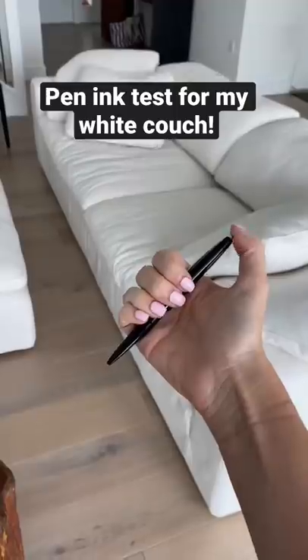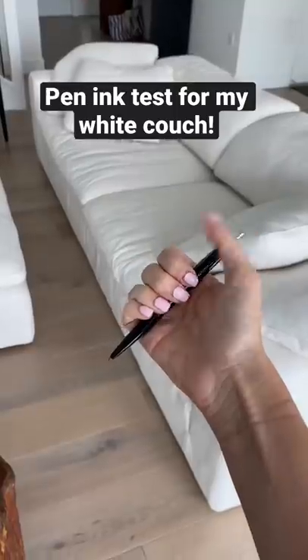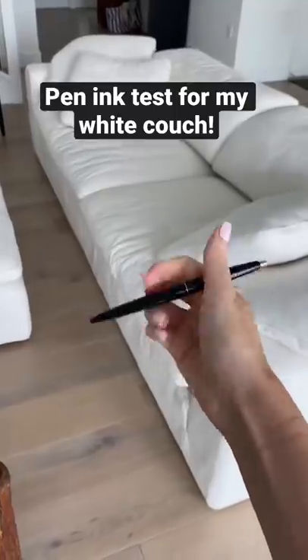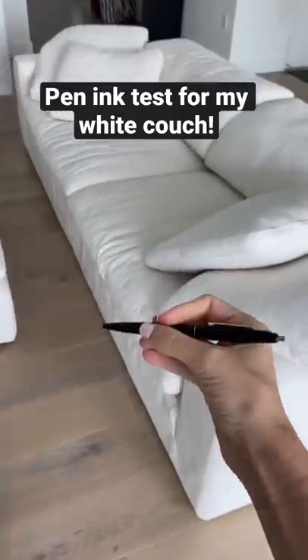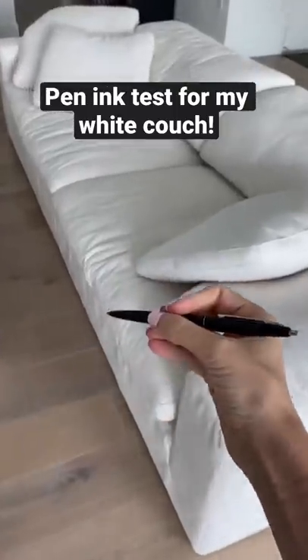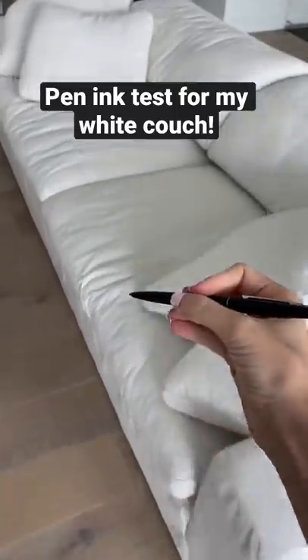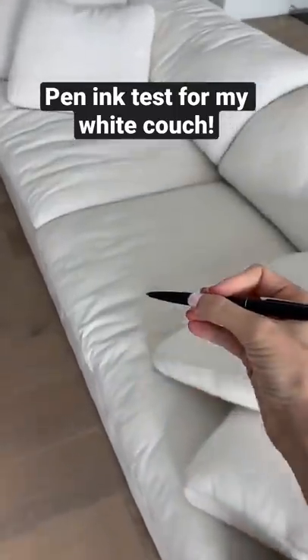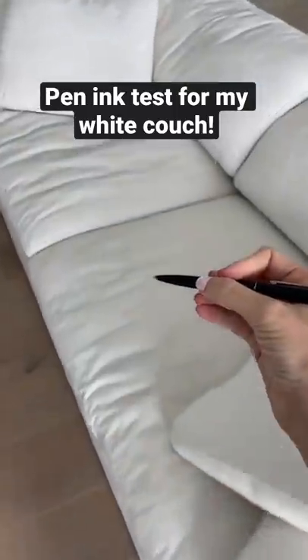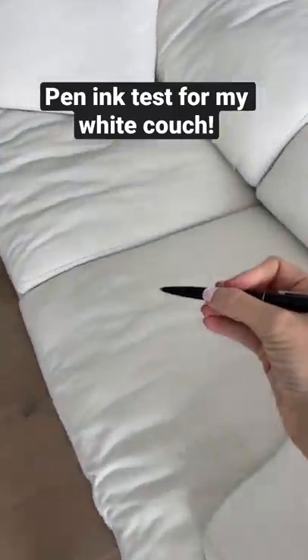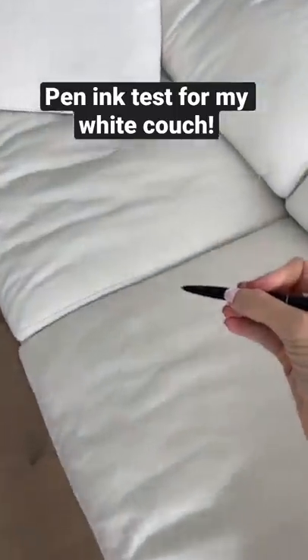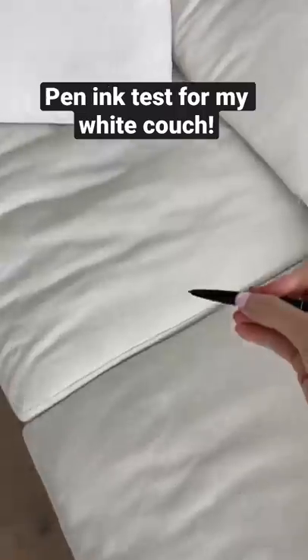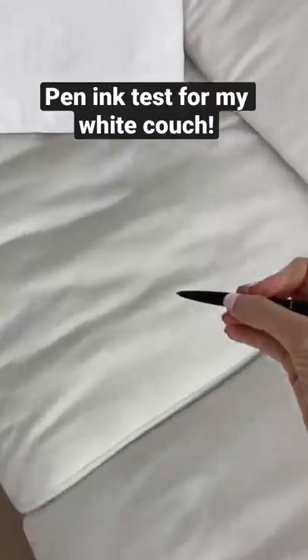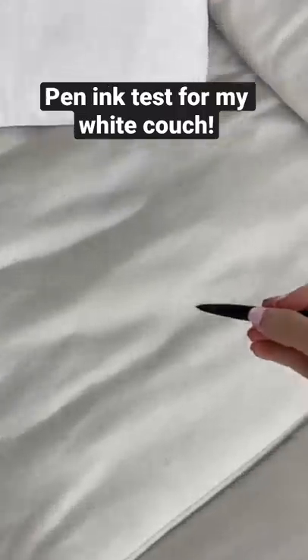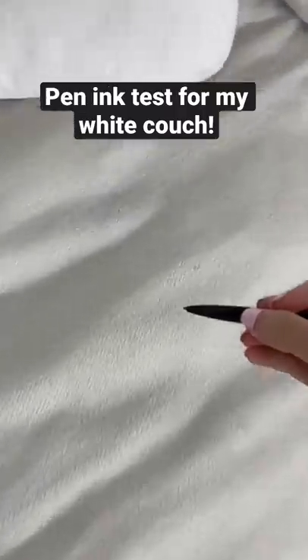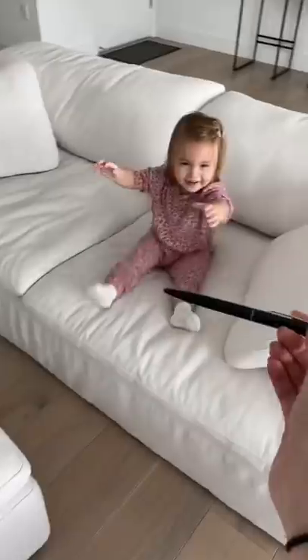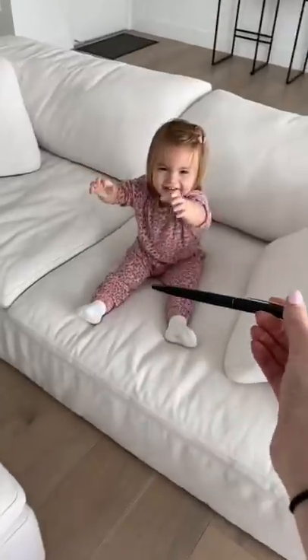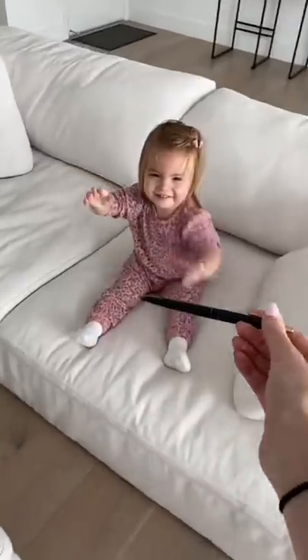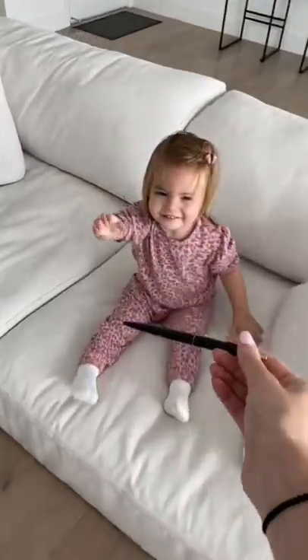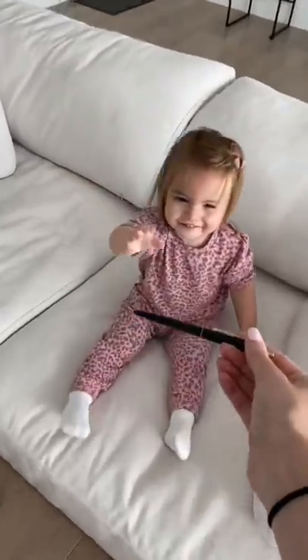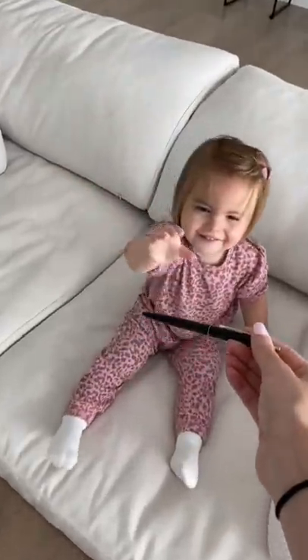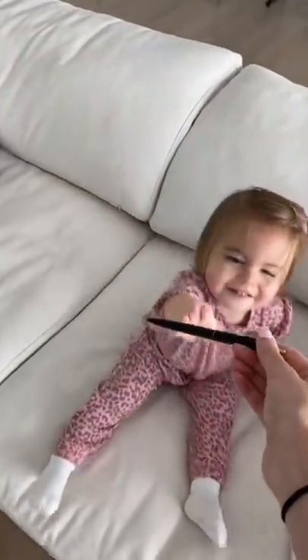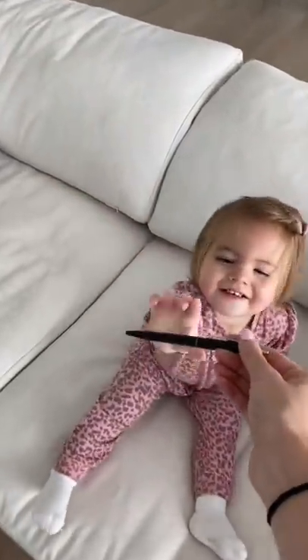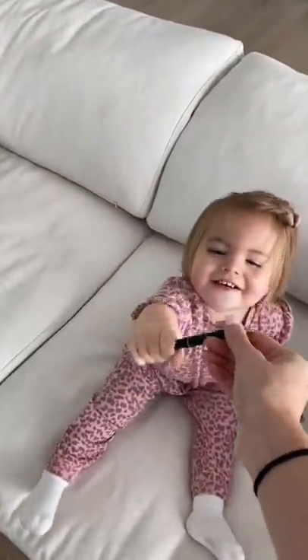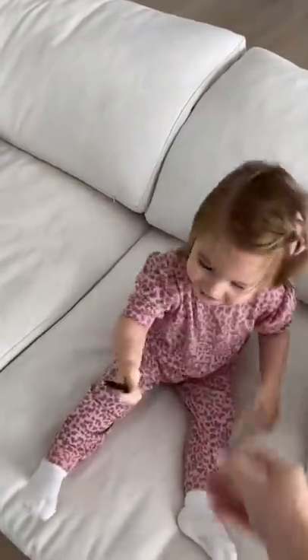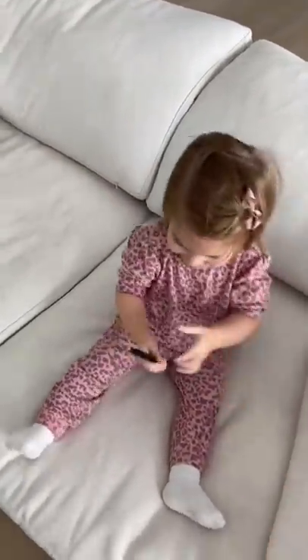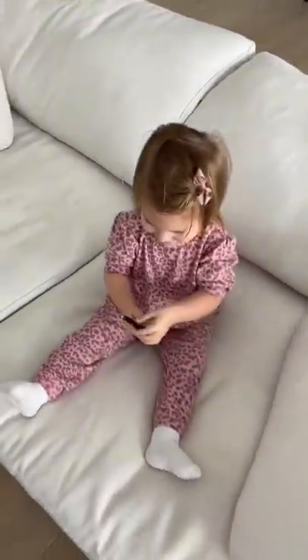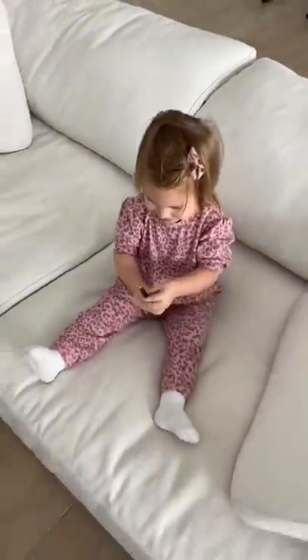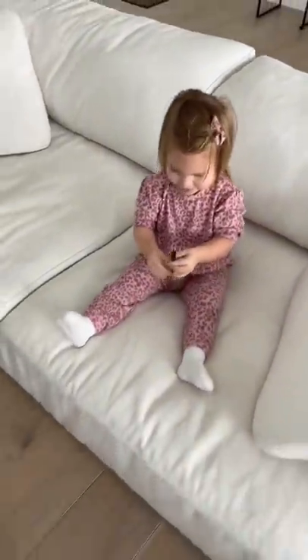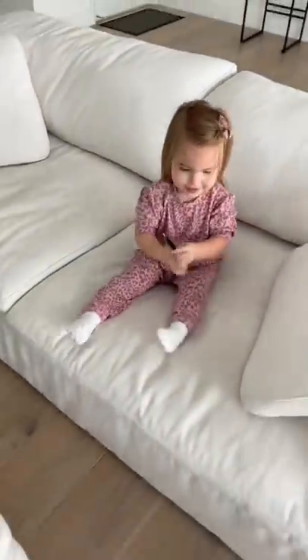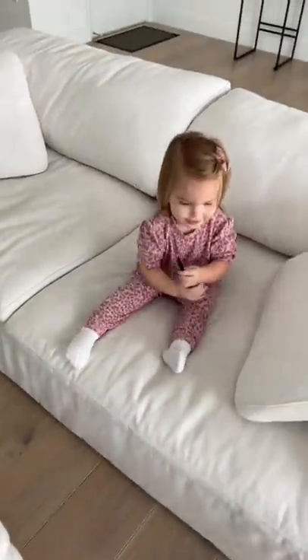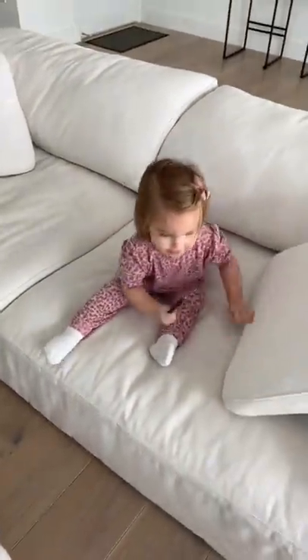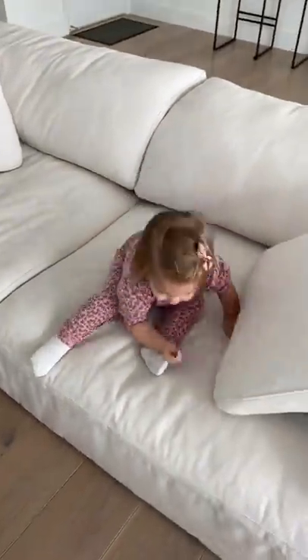Today, I want to test out if my toddler could stain our white couch with a black ink pen. Izzy is always stealing my pen, so I want to make sure the ink will come out of our stain-proof white couch.